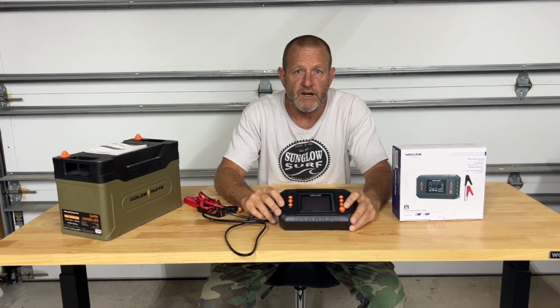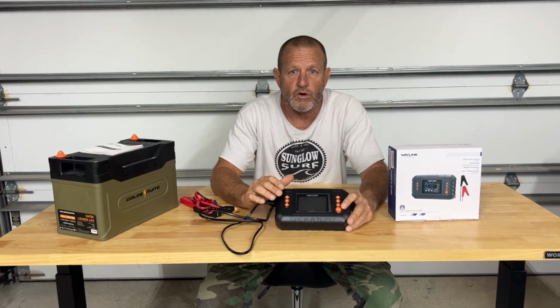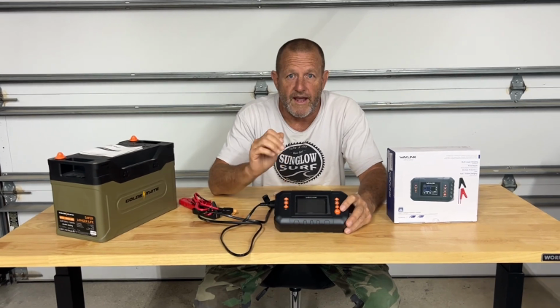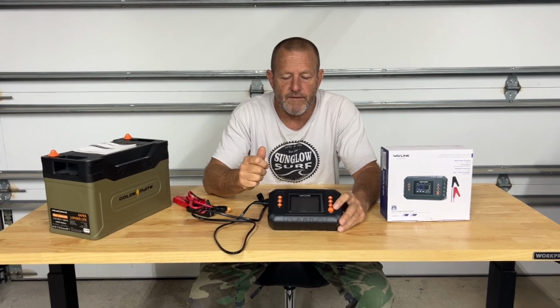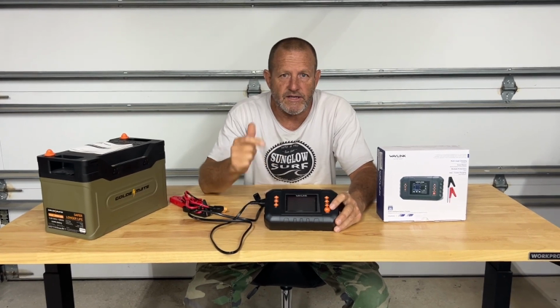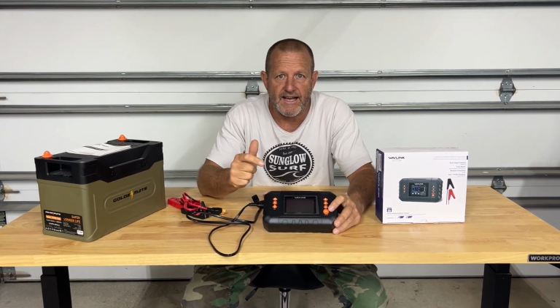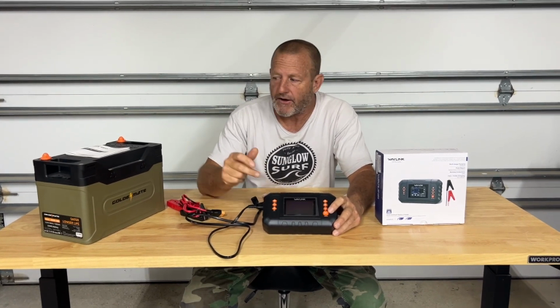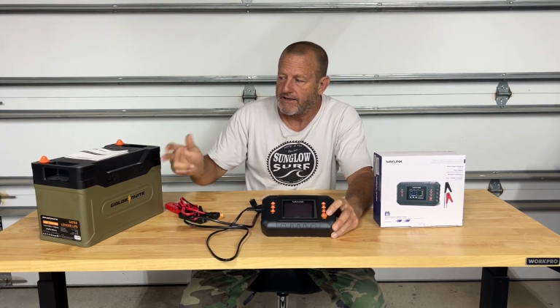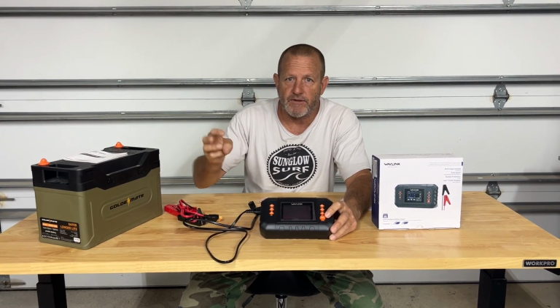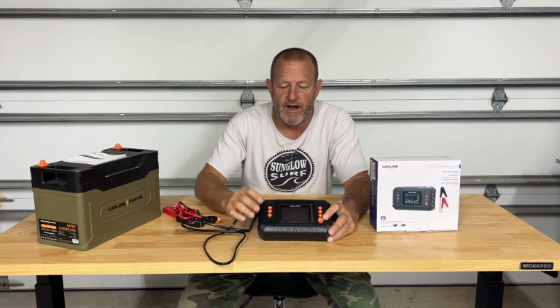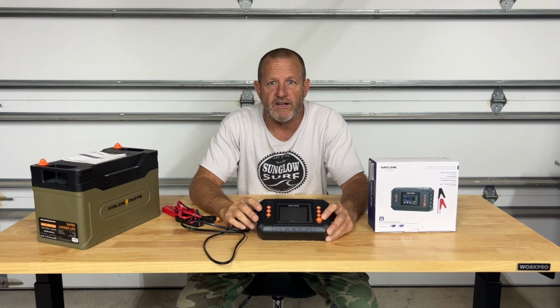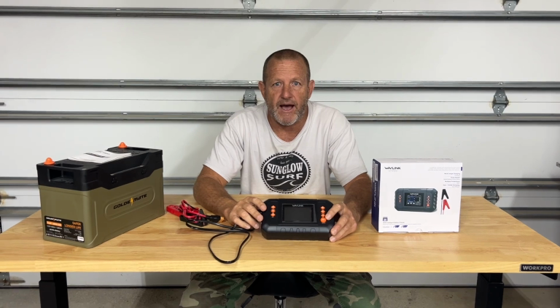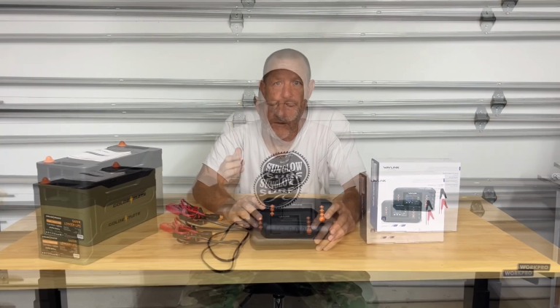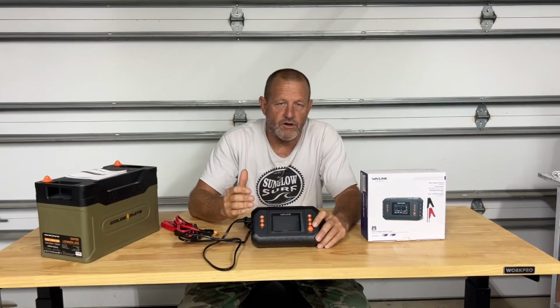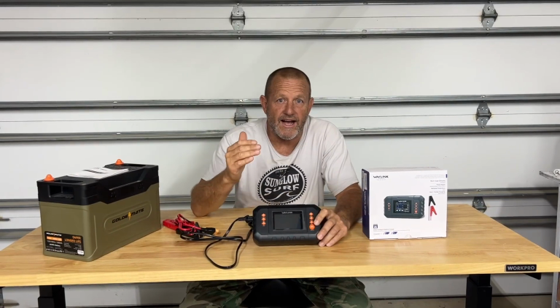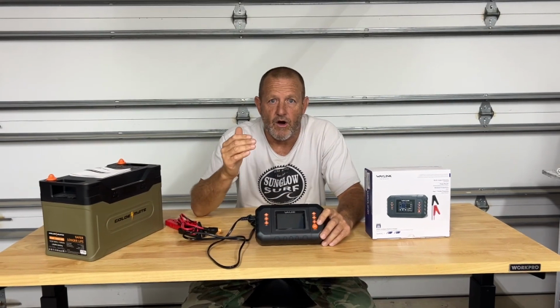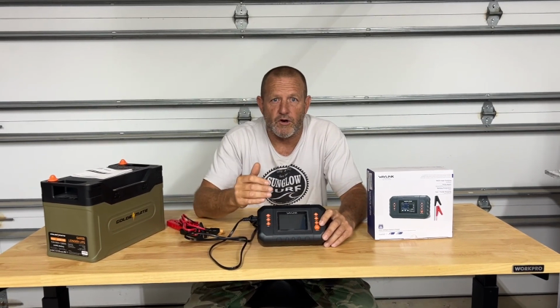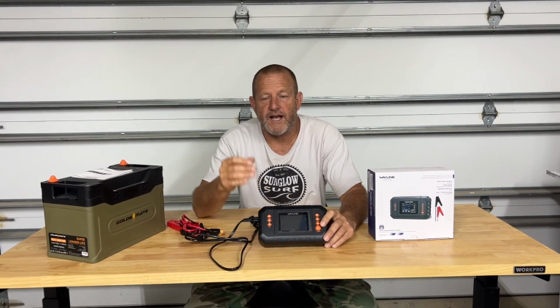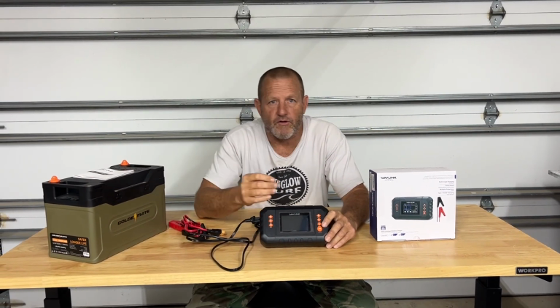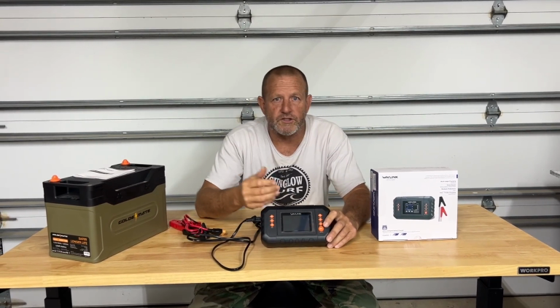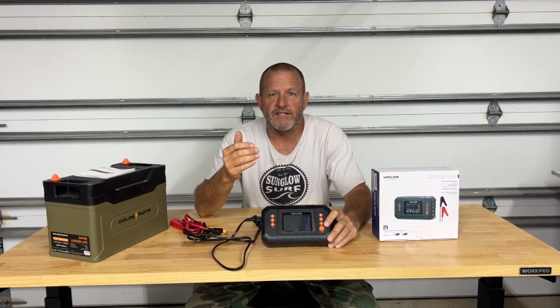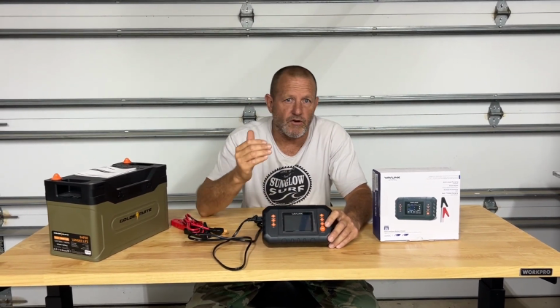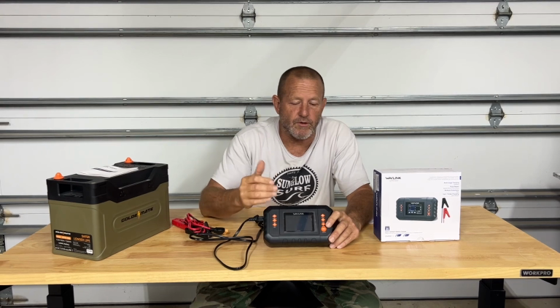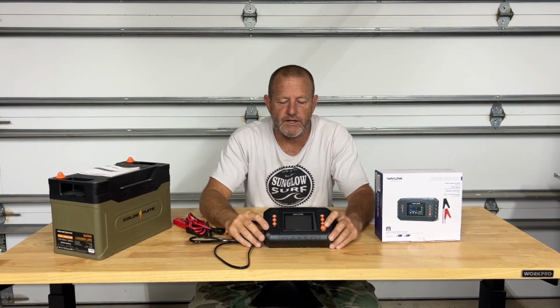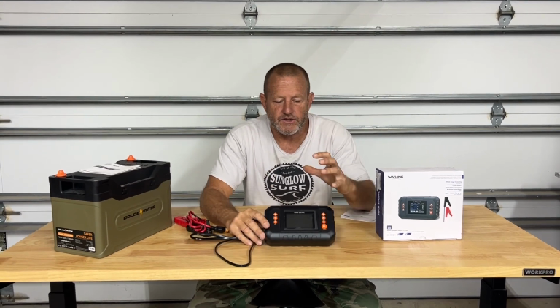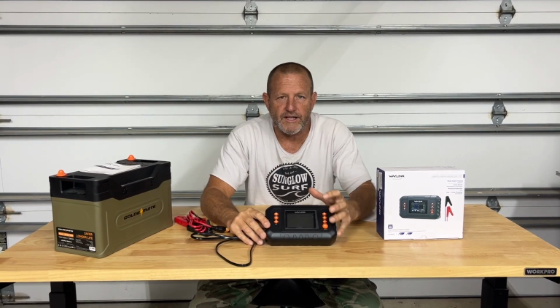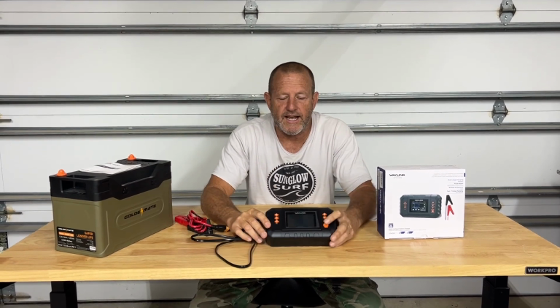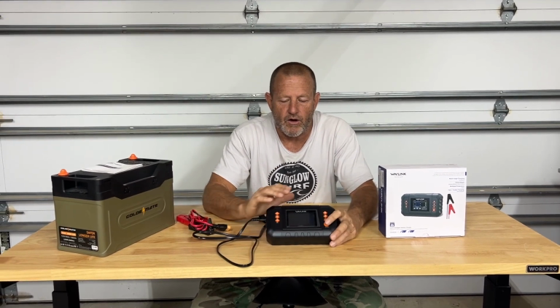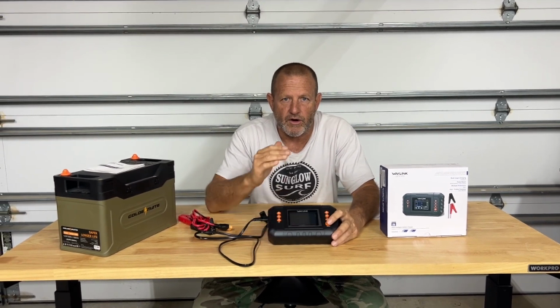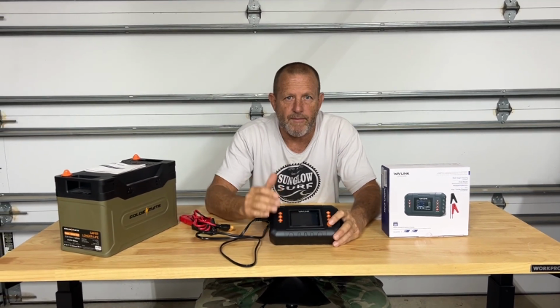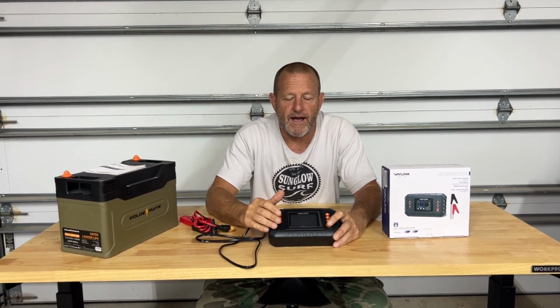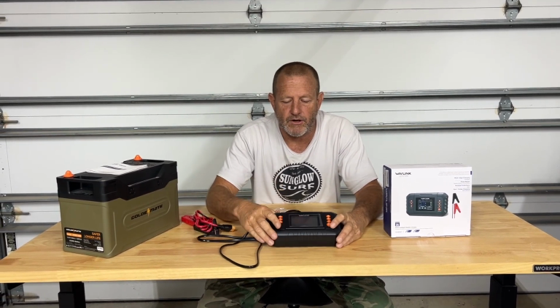It does work with AGM batteries, lead acid batteries, lithium, and lithium iron phosphate batteries. This charger has overcharge protection, over voltage protection, over current protection — just a really nice handy all-in-one automatic battery charger.